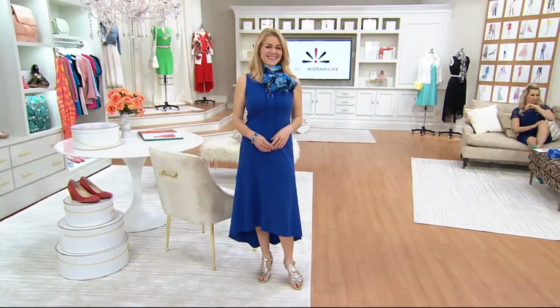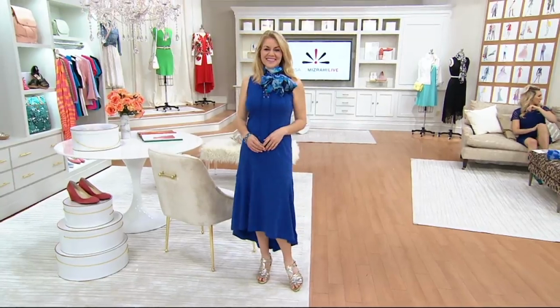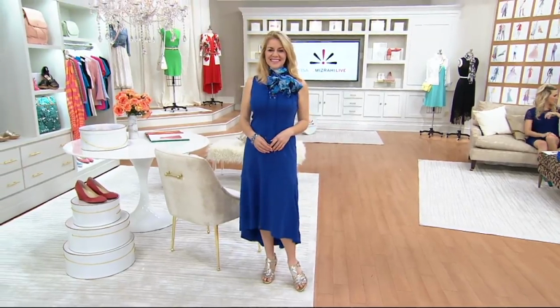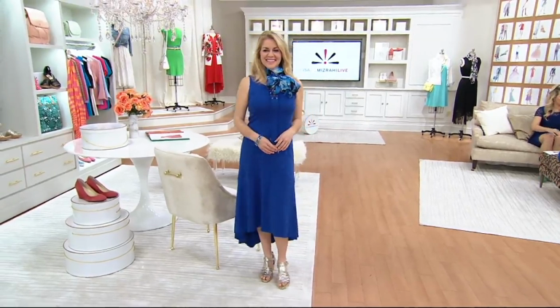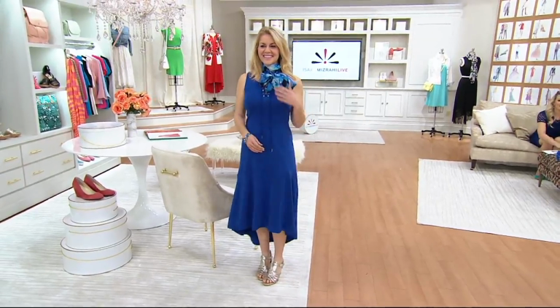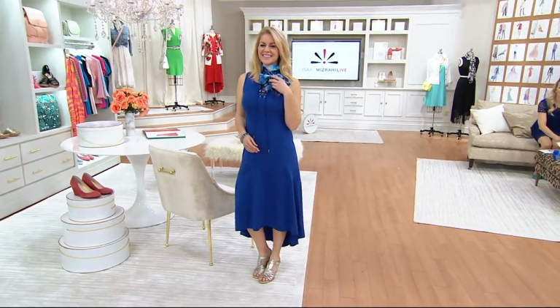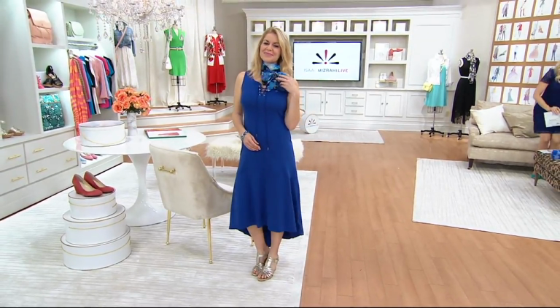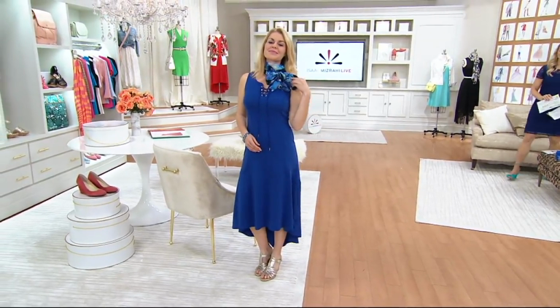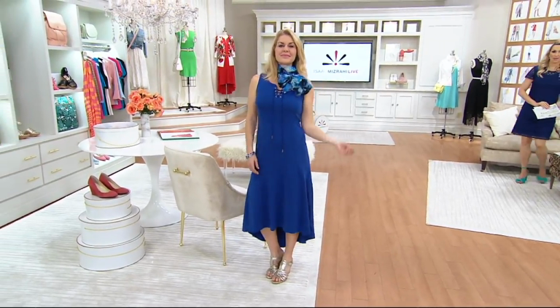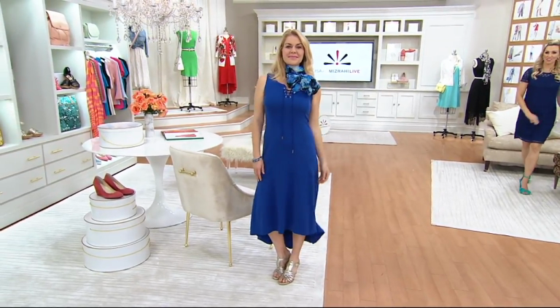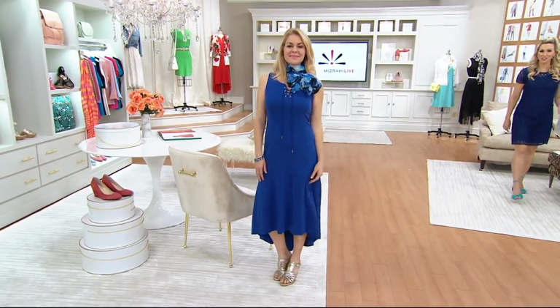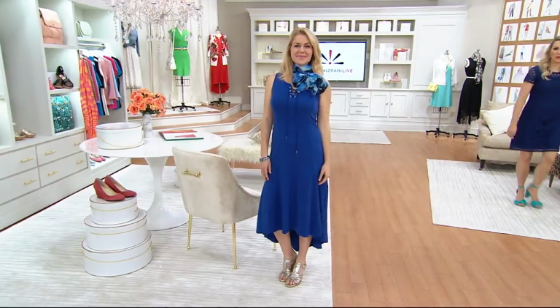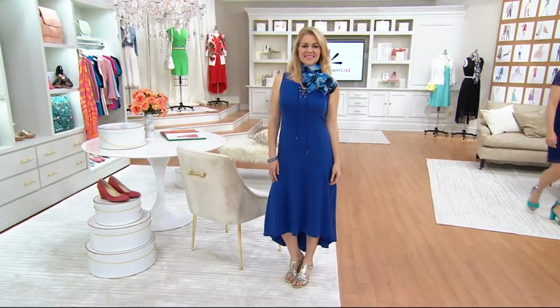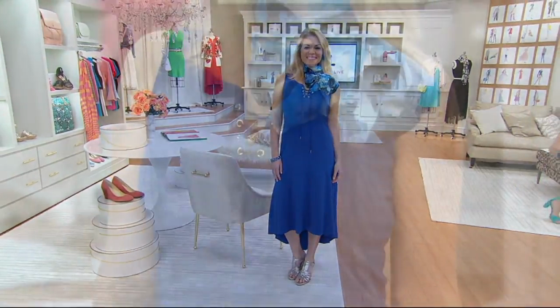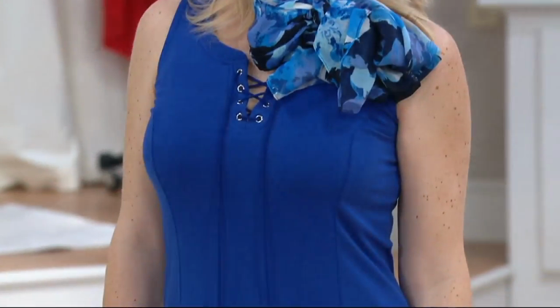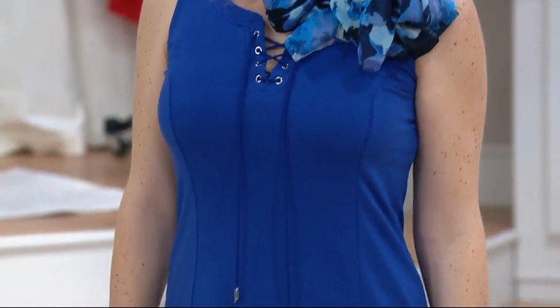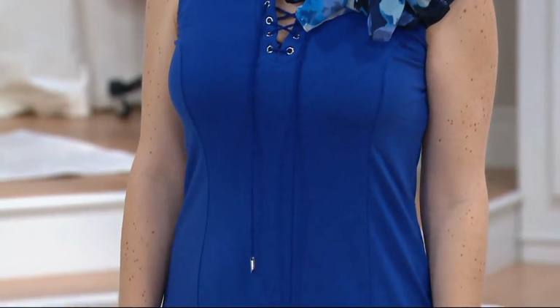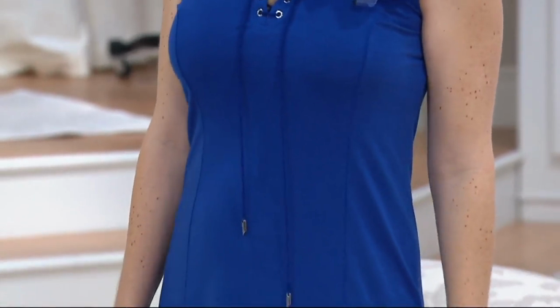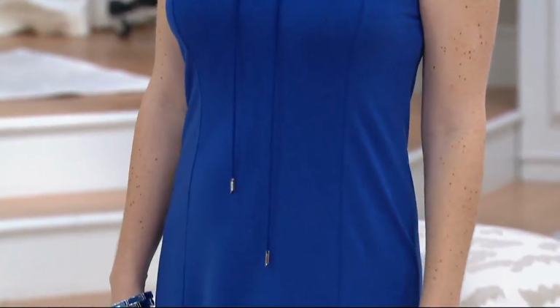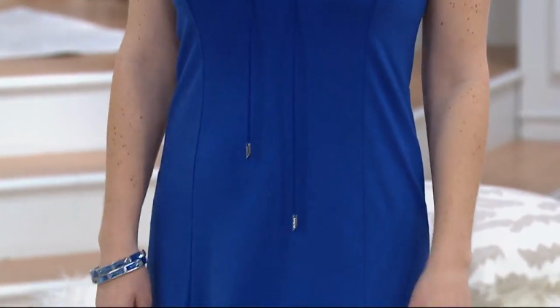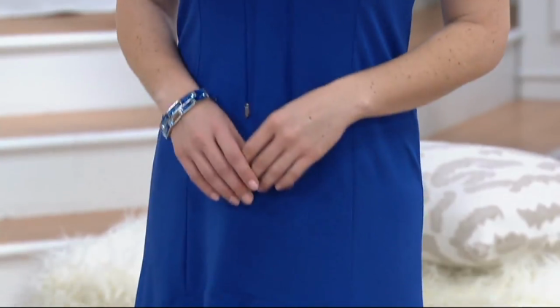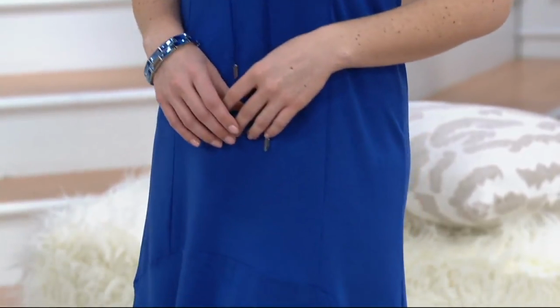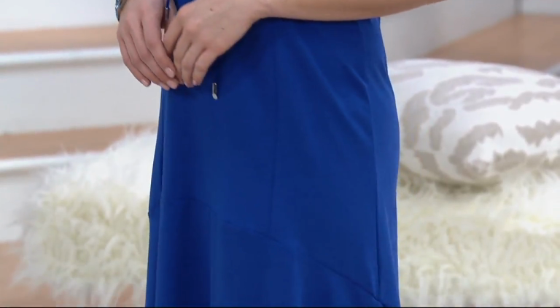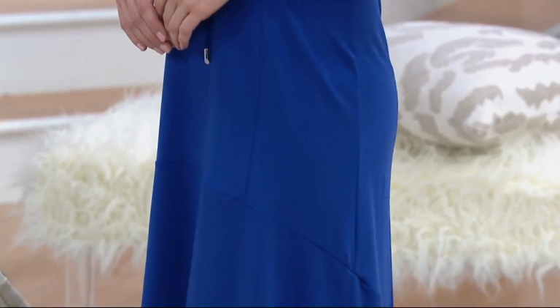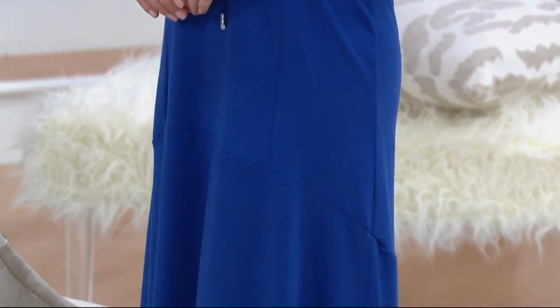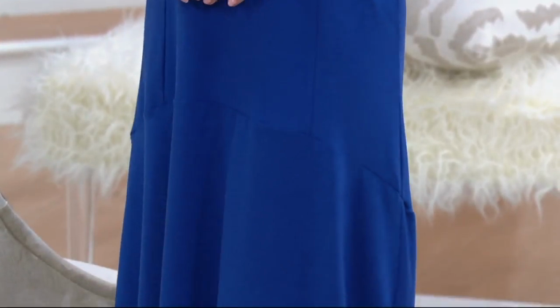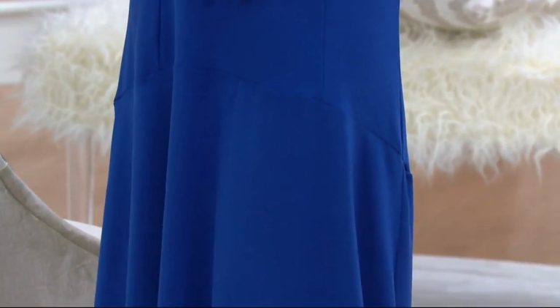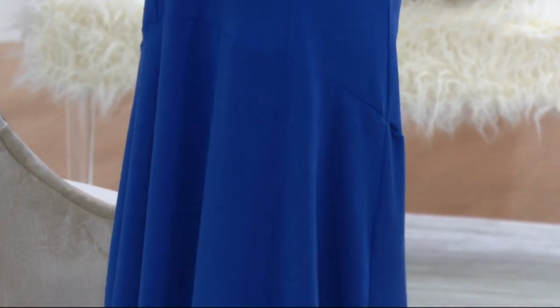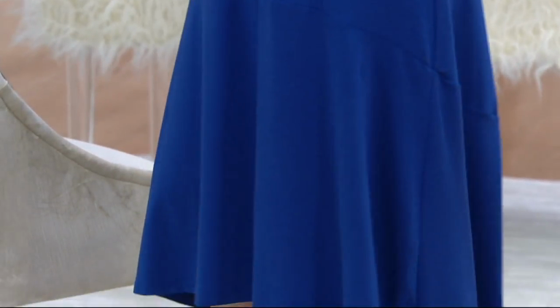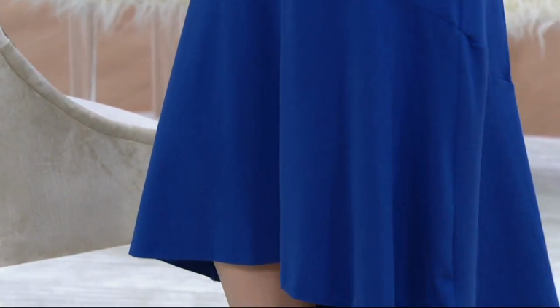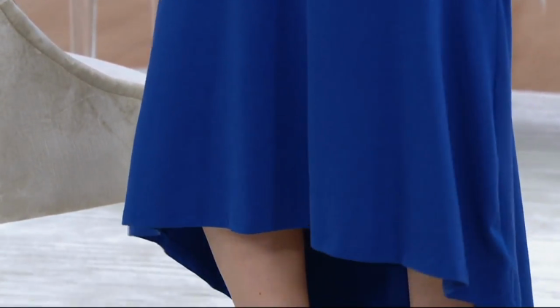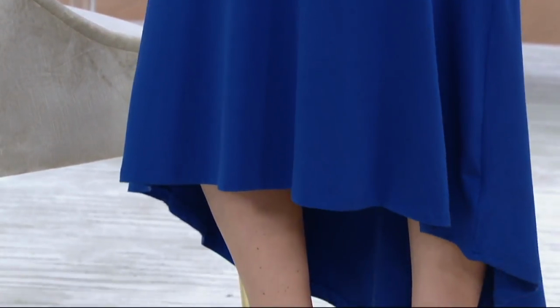Fabulous and exotic on vacation. She looks kind of sexy at the same time. I love it too. What is it? It is our Isaac Mizrahi Live lace-up neck. You've got that high-low hem. It's a maxi dress. This is so easy for spring and summer.